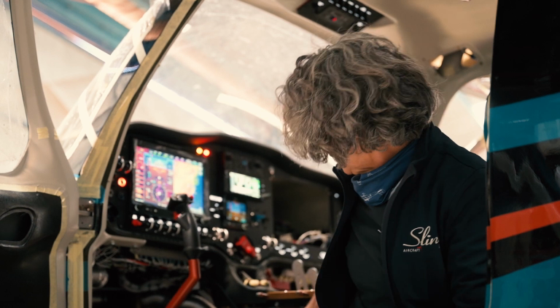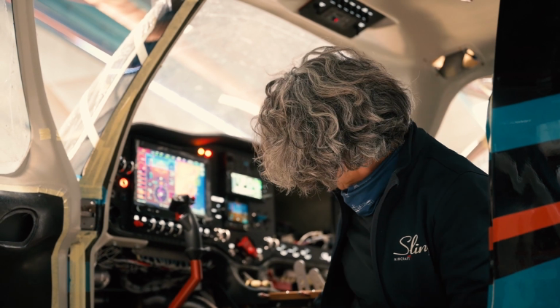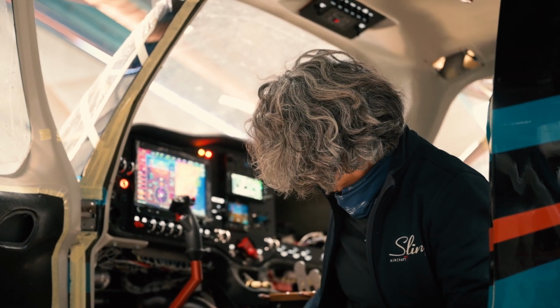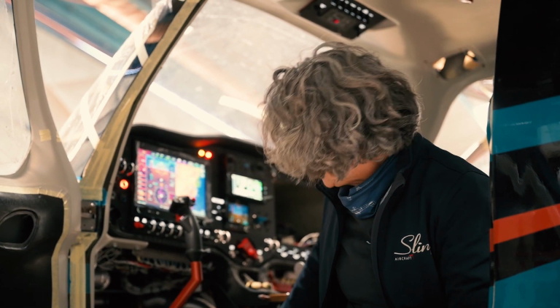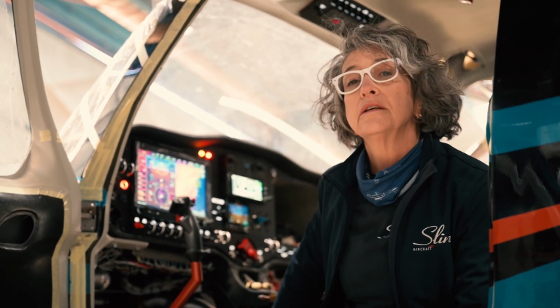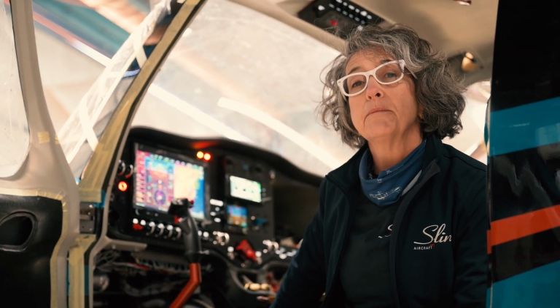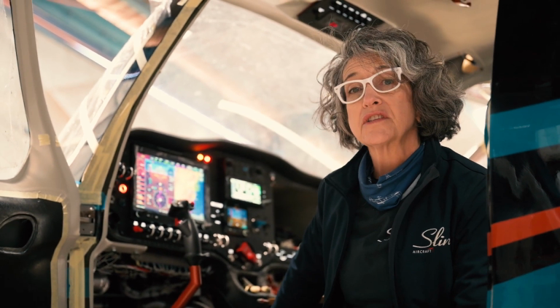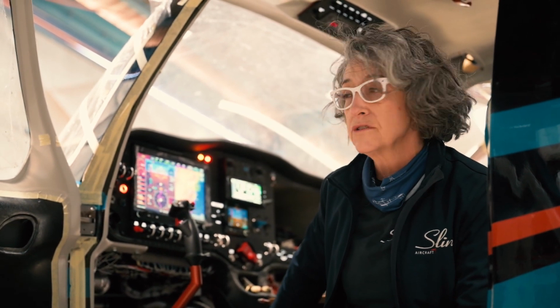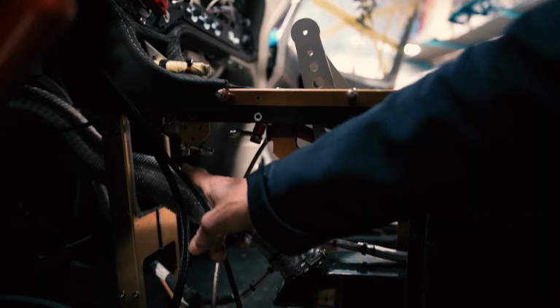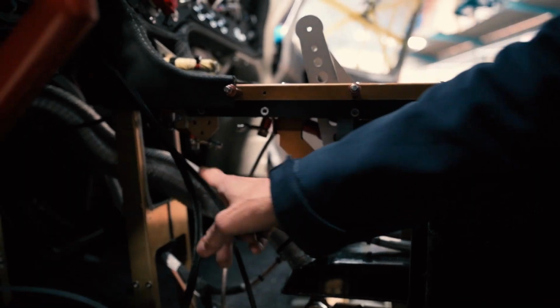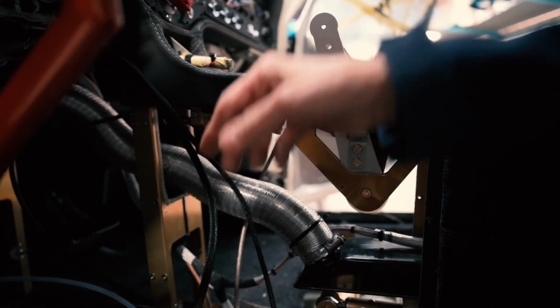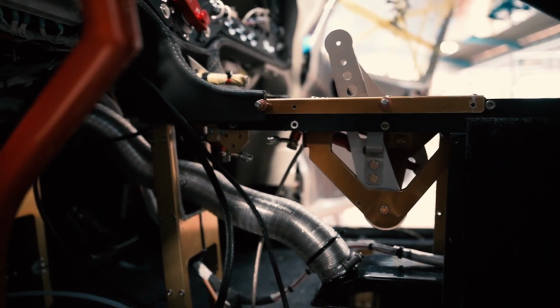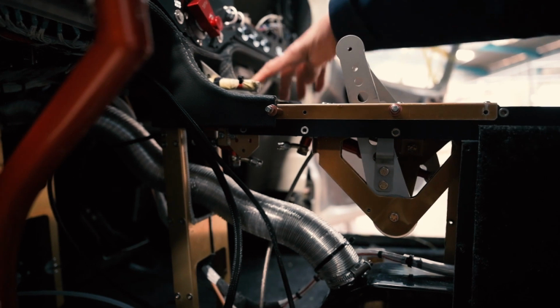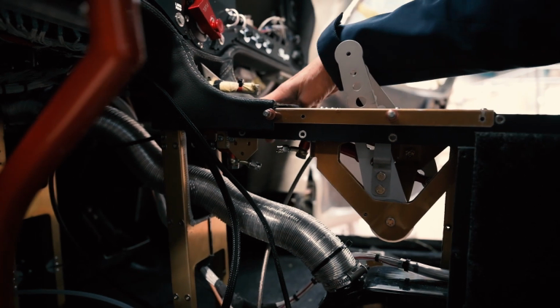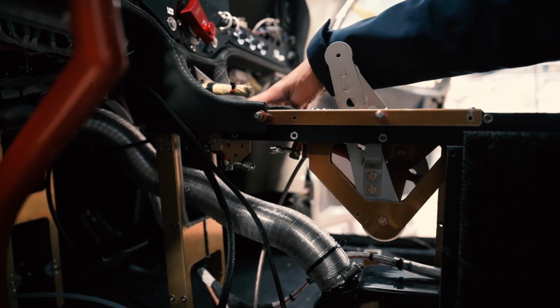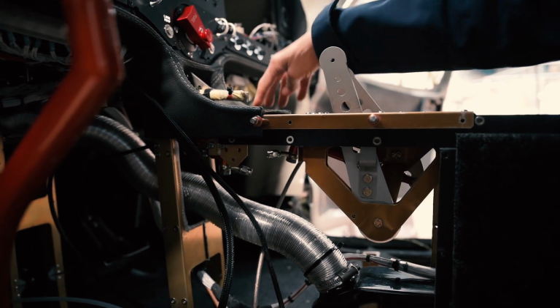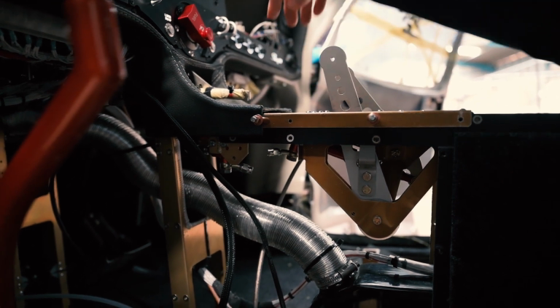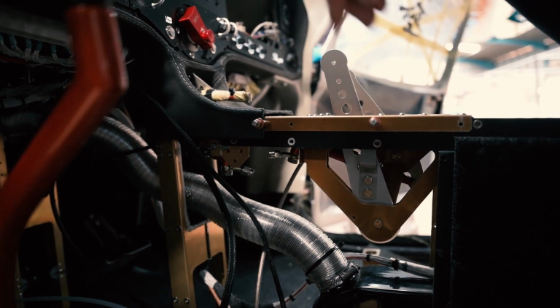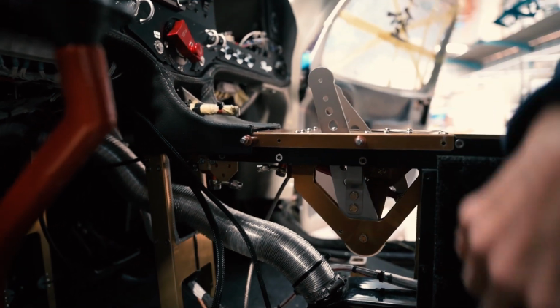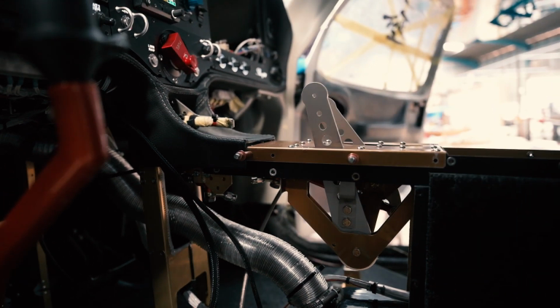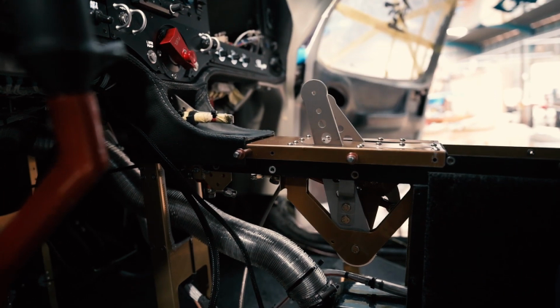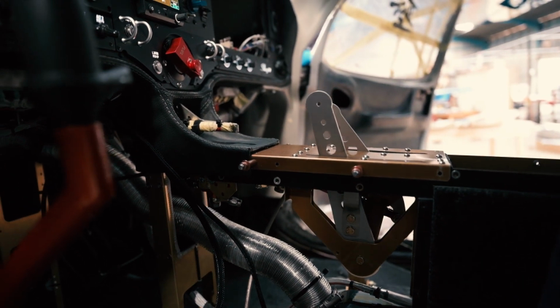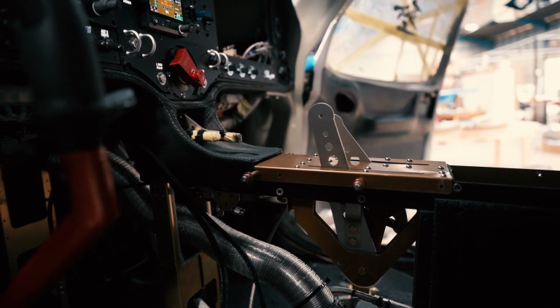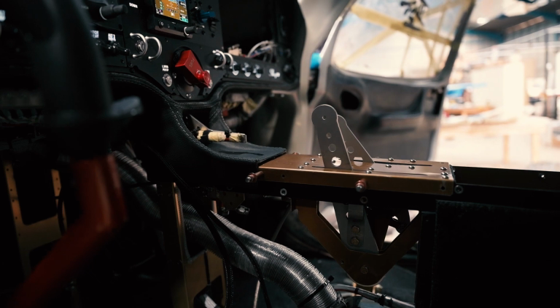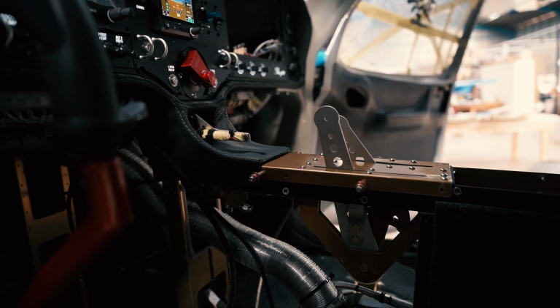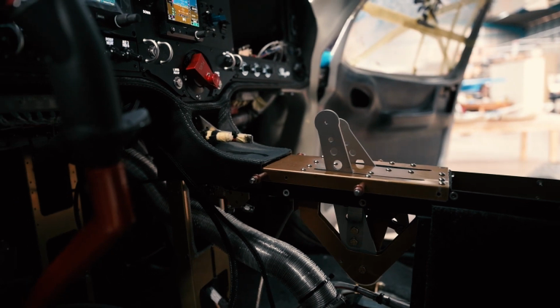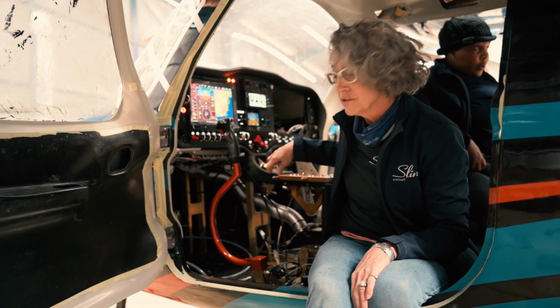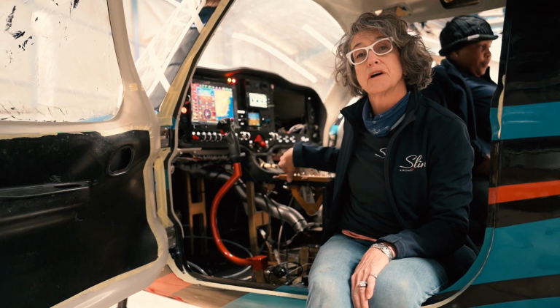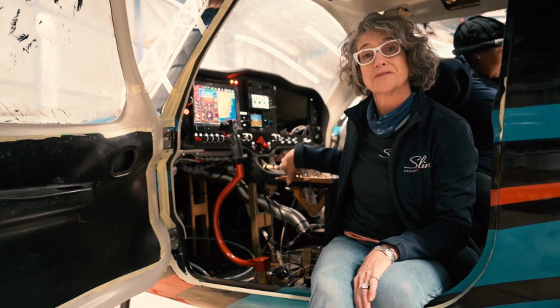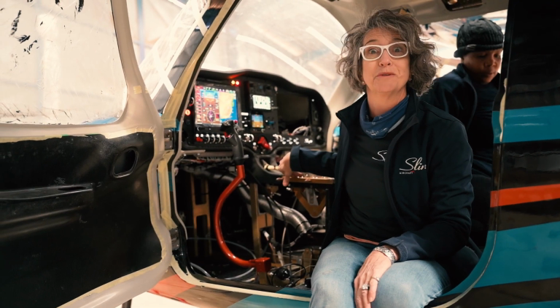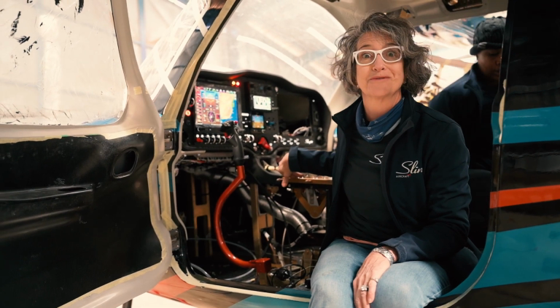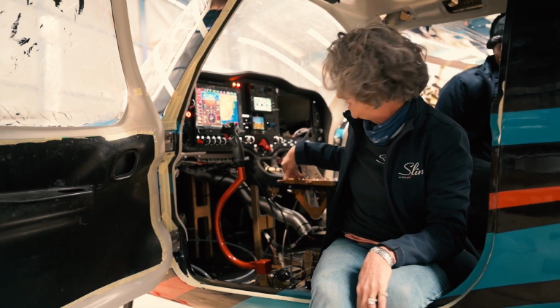We're also installing the master cylinder, and we have anti-lock on this — just waiting on a few things to arrive. We'll finish that, finish installing the throttle quadrant, and then we'll be ready to run the engine.